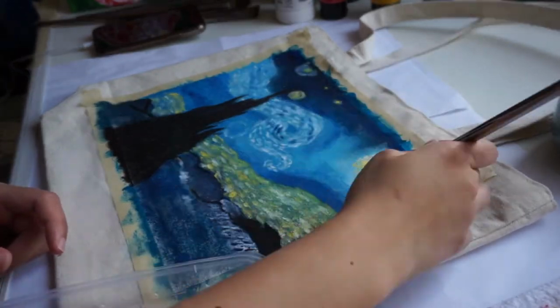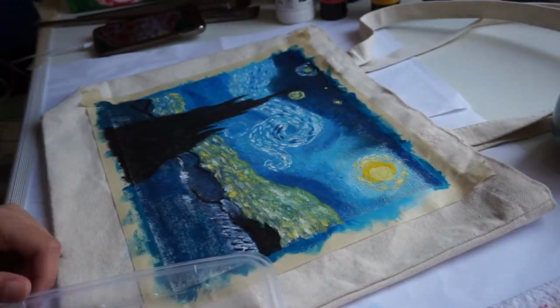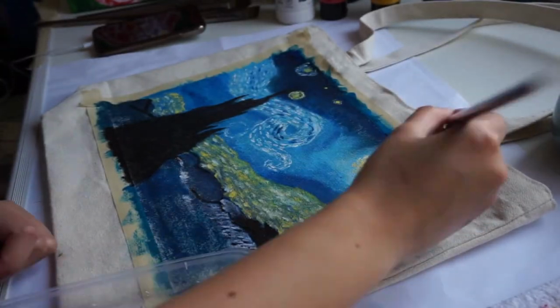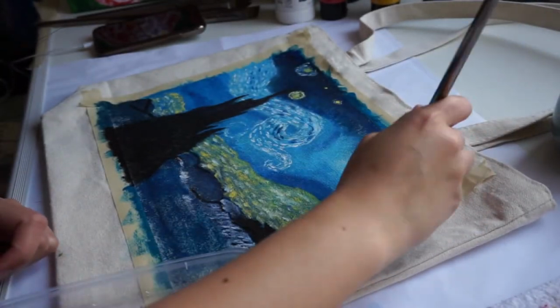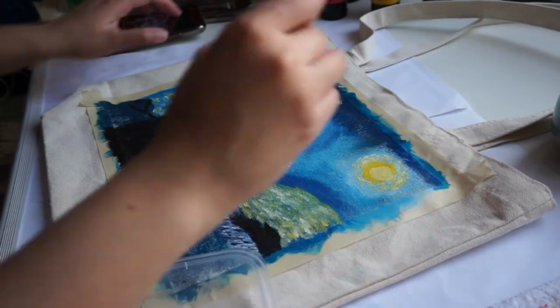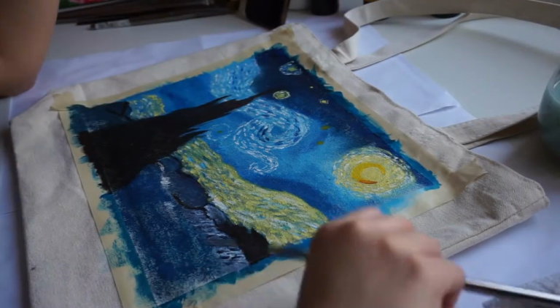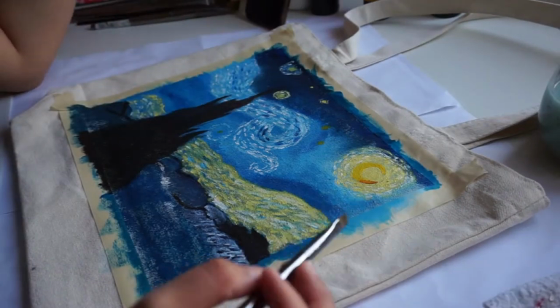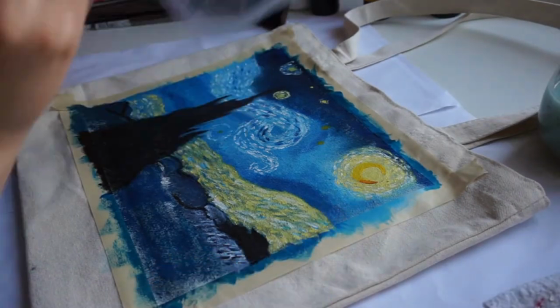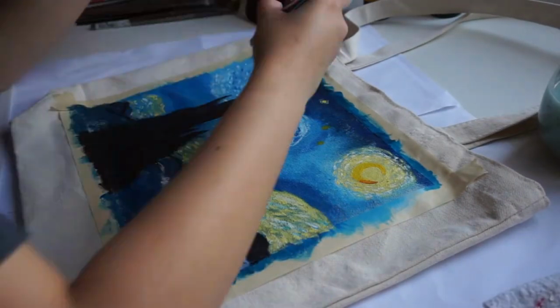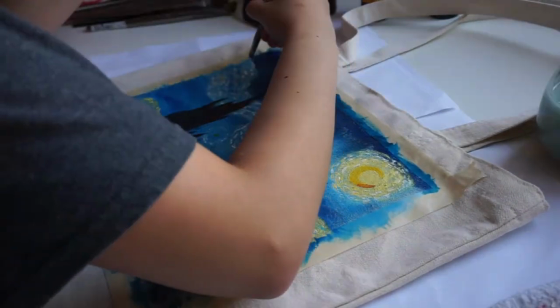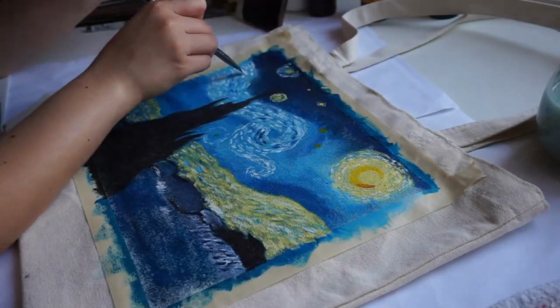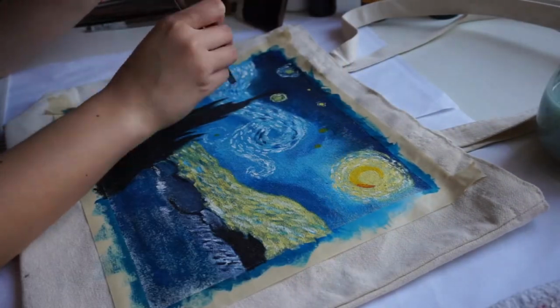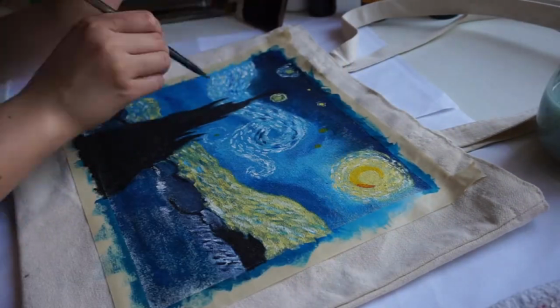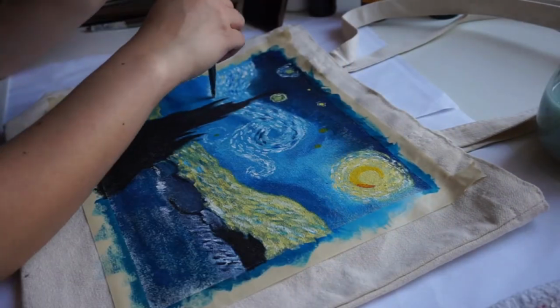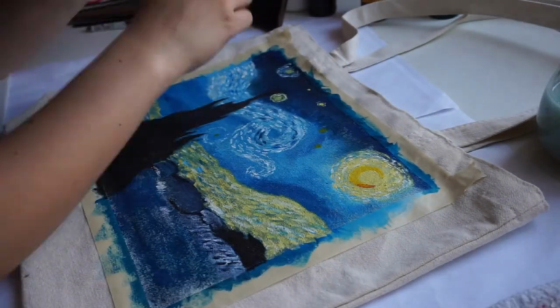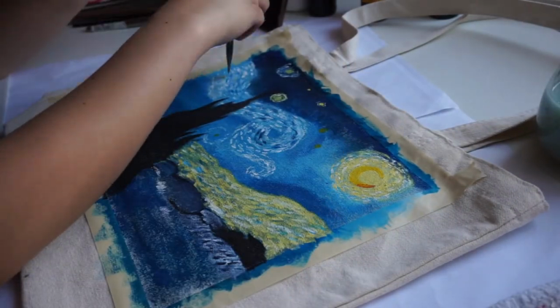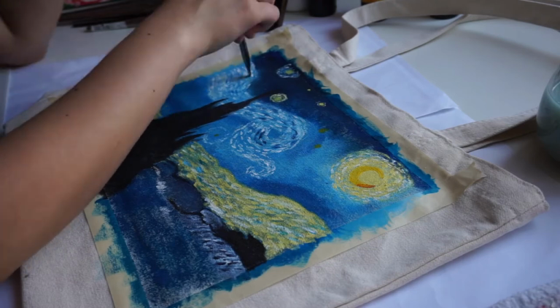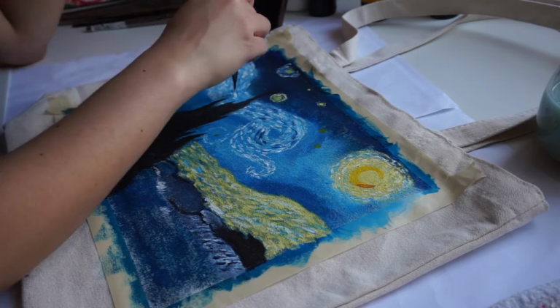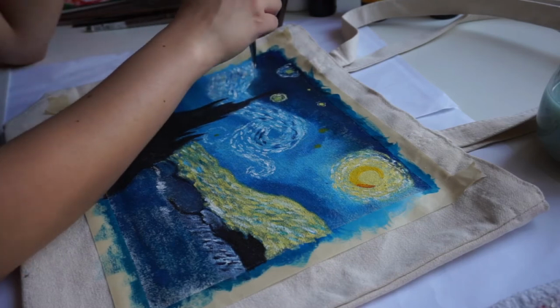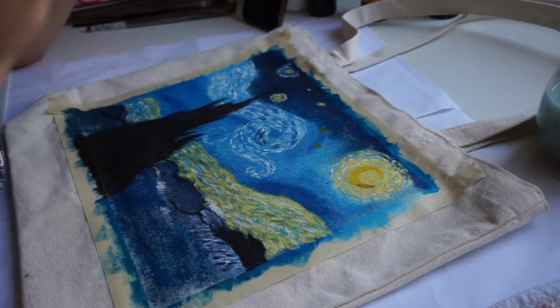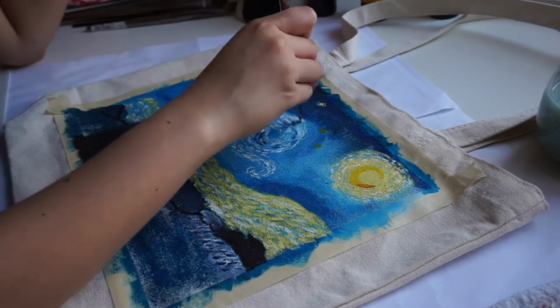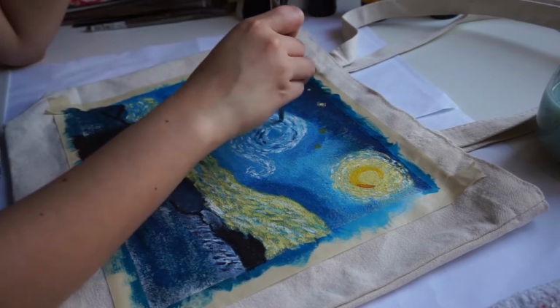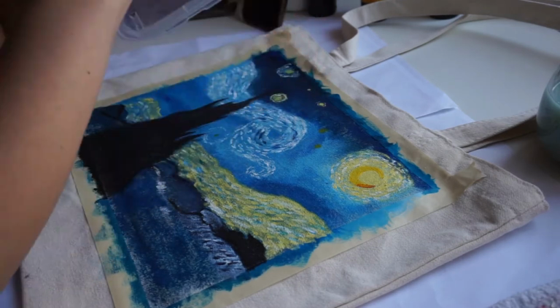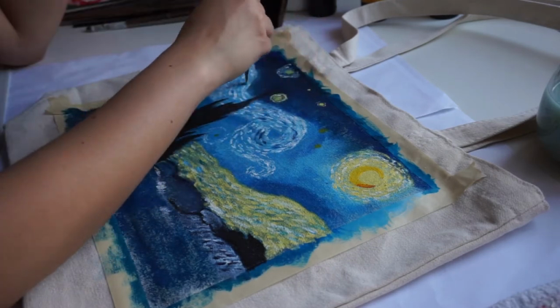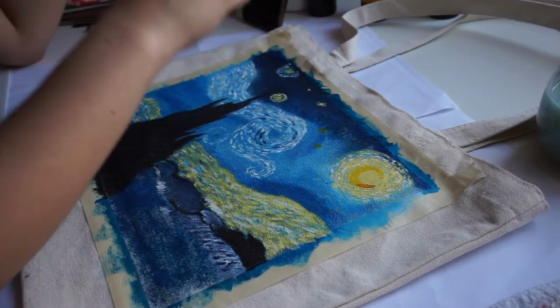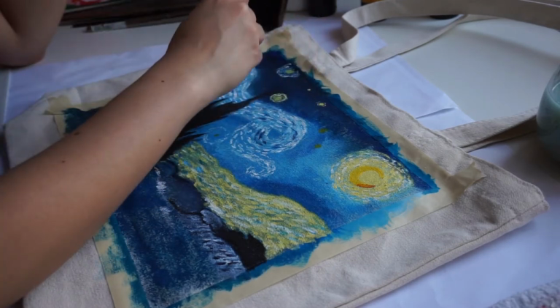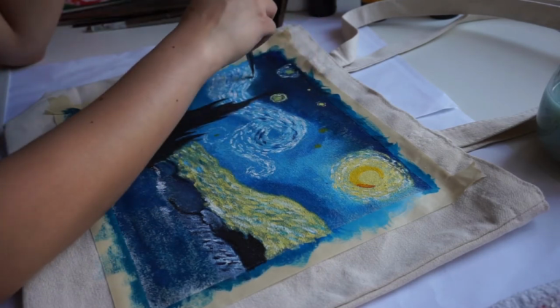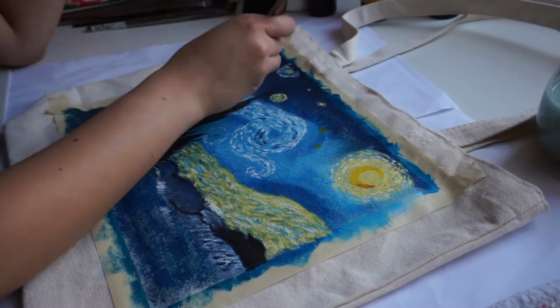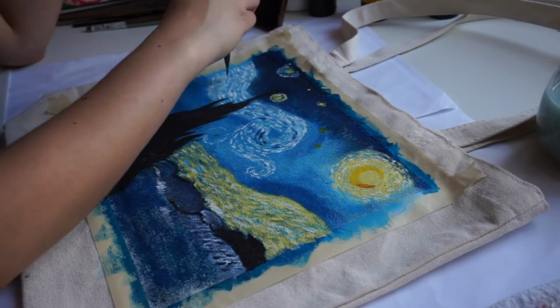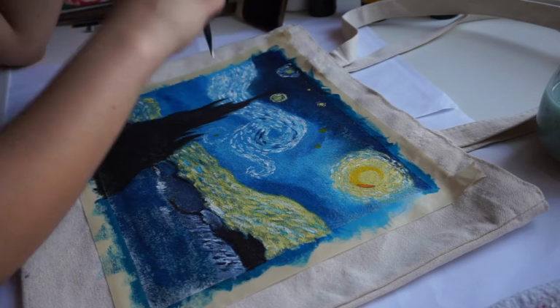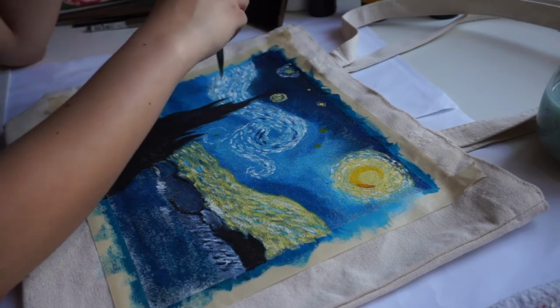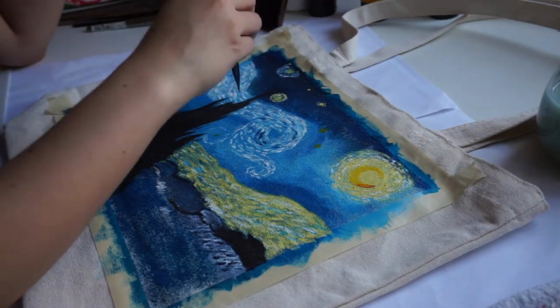Do not hesitate to add more colors. We are not trying to copy the painting but knowing the technicality of it. Adding more white and yellow will brighten the painting, while adding blue or dark blue will darken it and add depth to the painting.